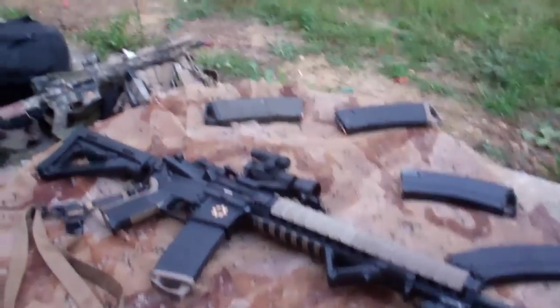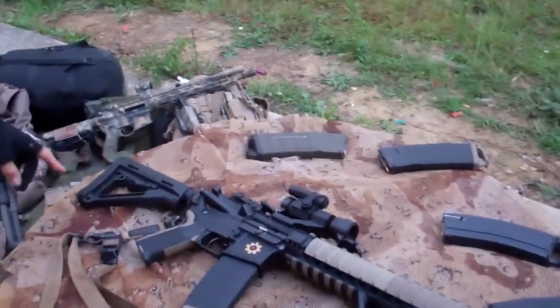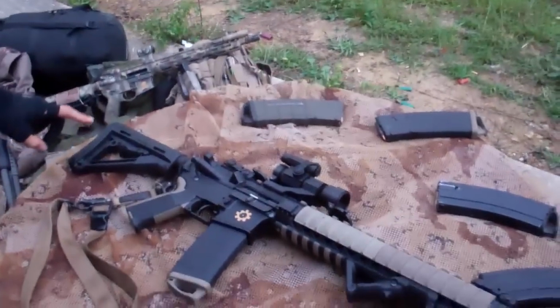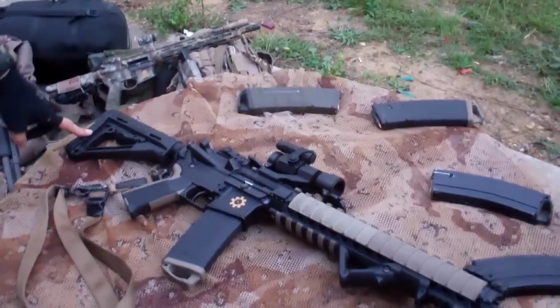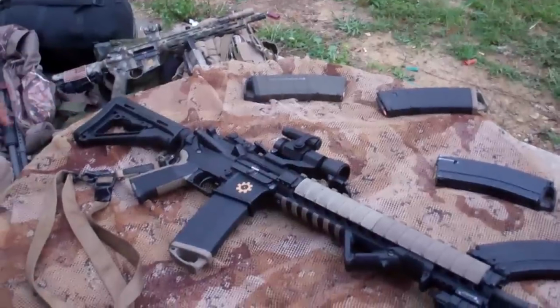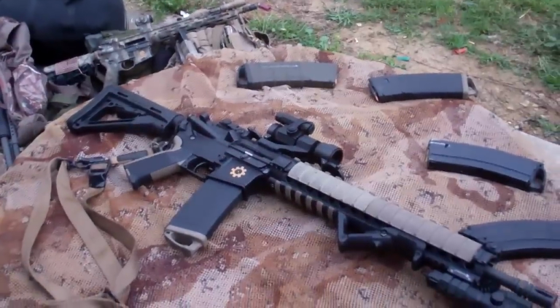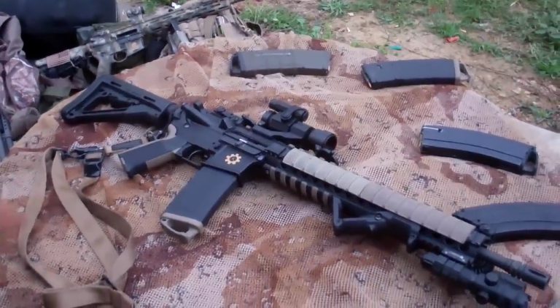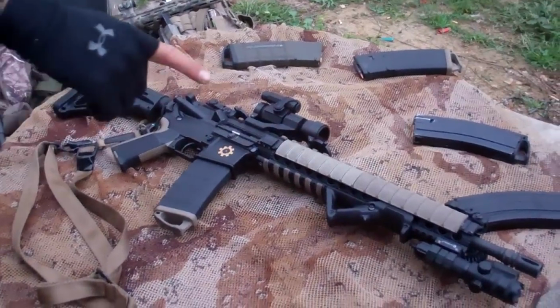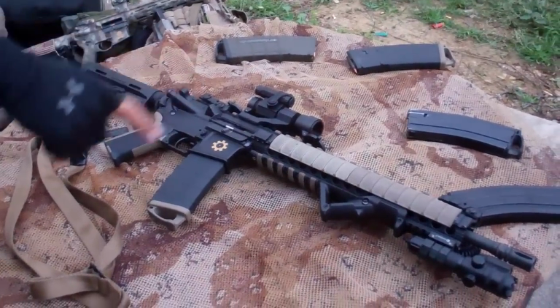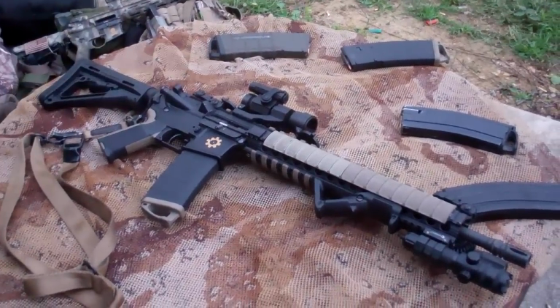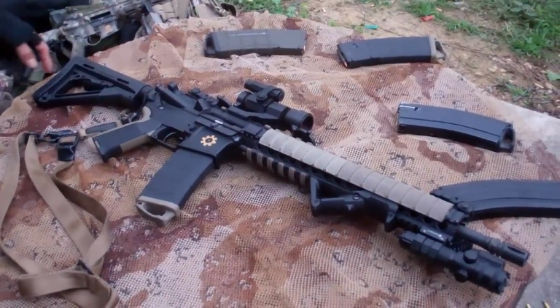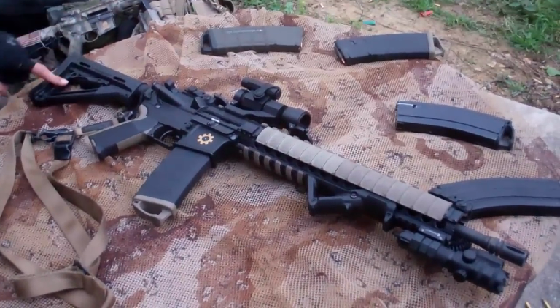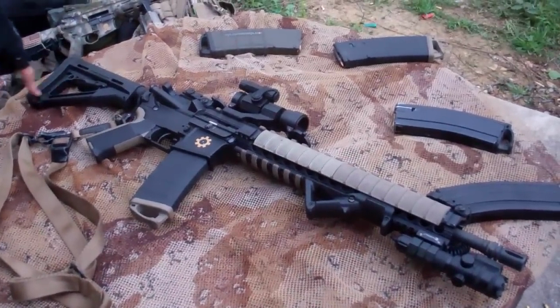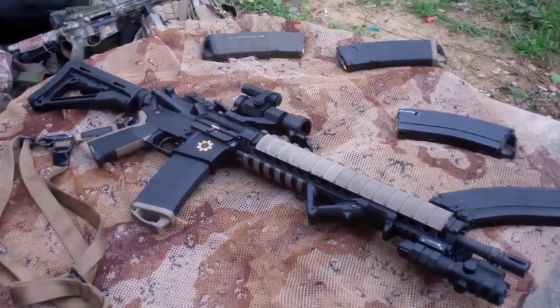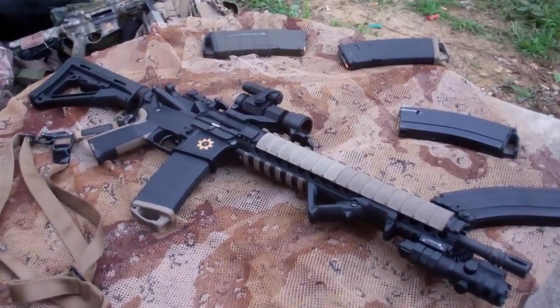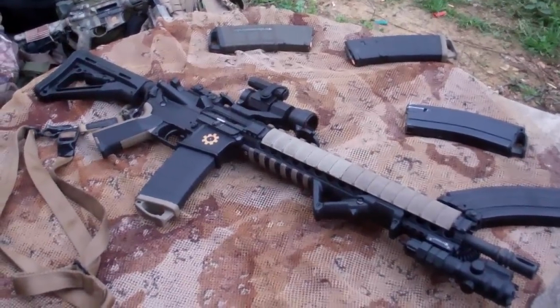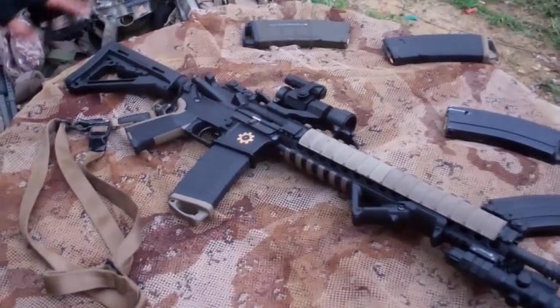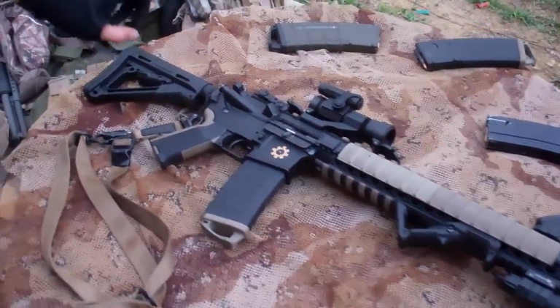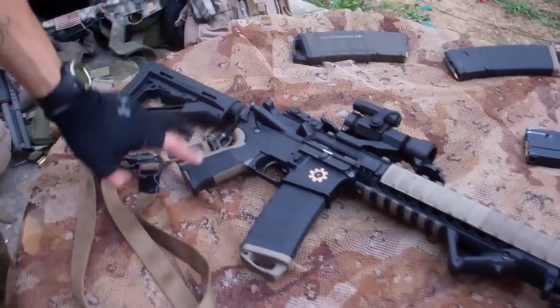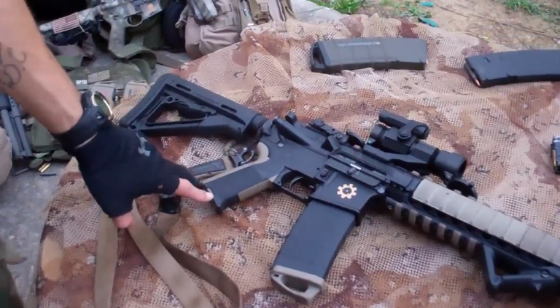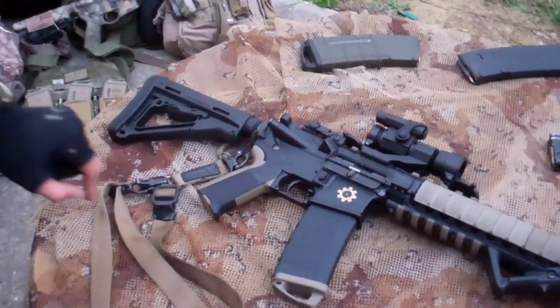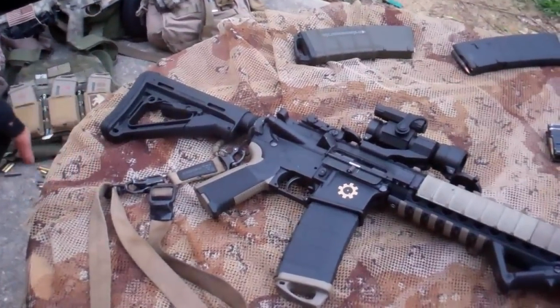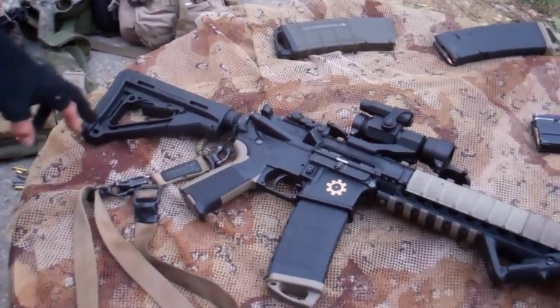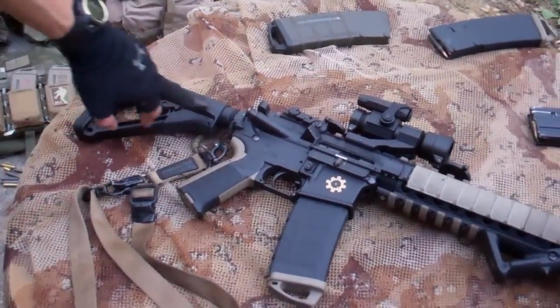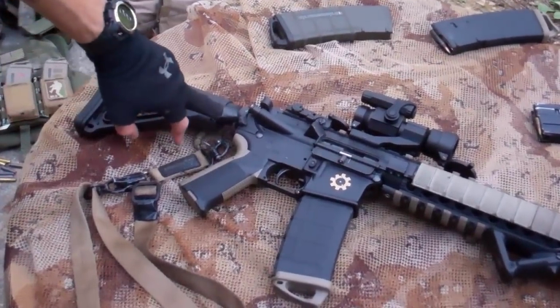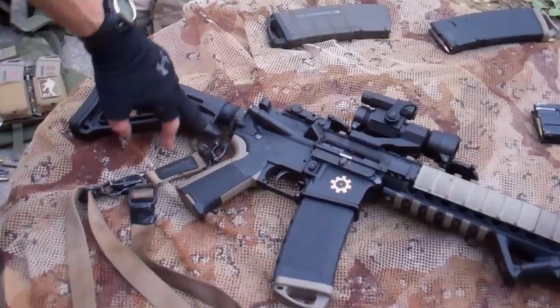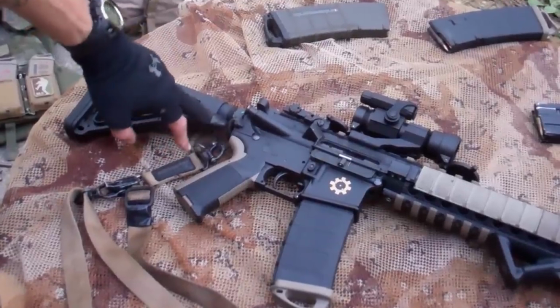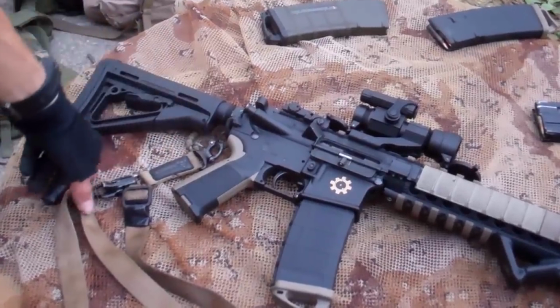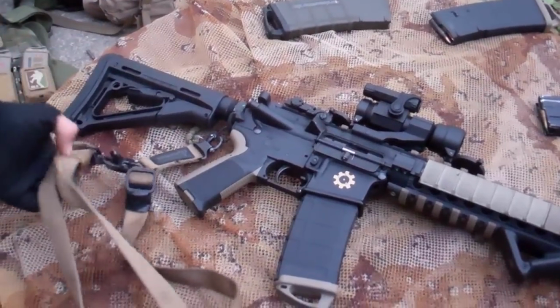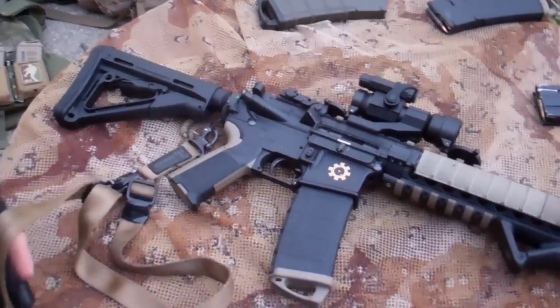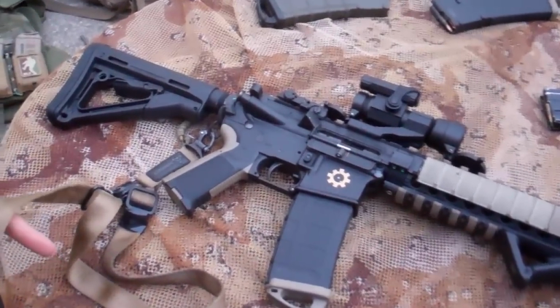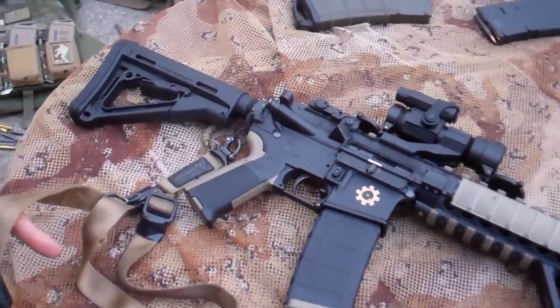I'll start from the back on this one. It is a 16-inch gun, Magpul CTR stock, two-tone MIAD grip, got the ASAP plate with the MS2 sling.